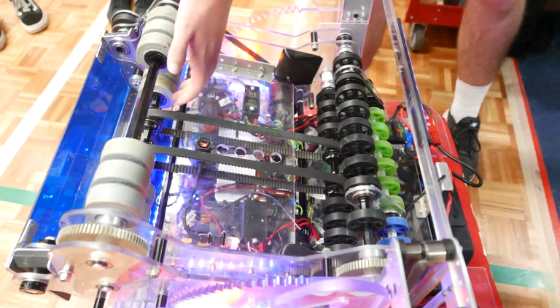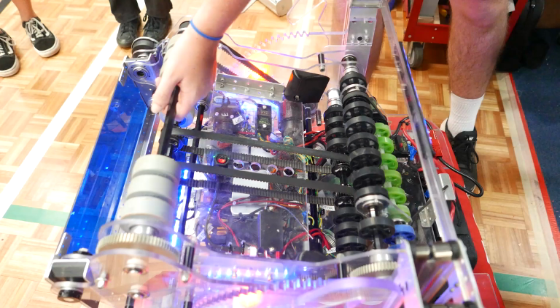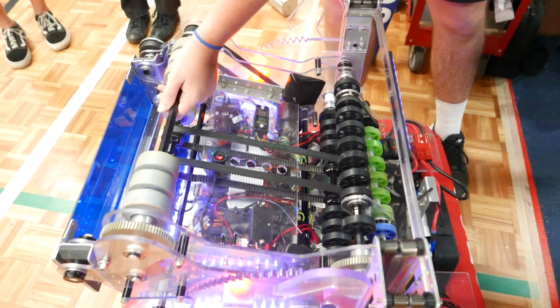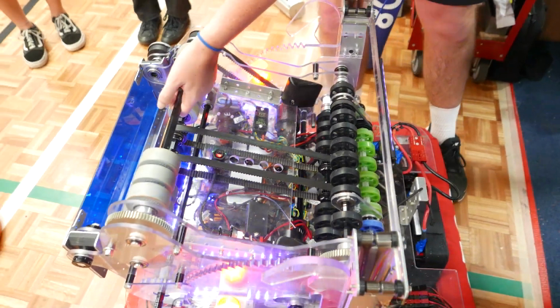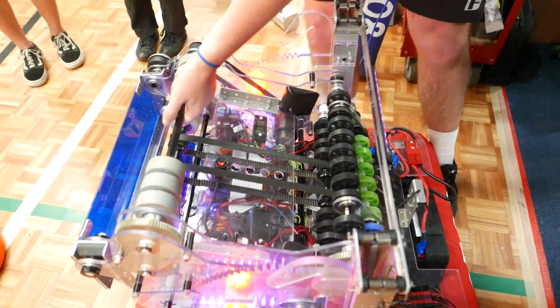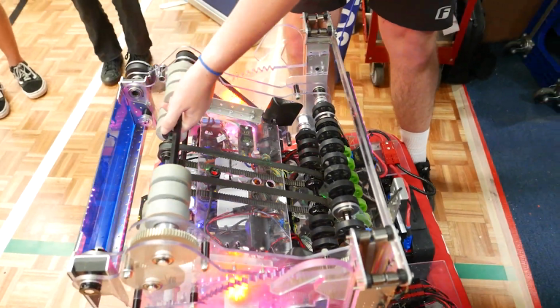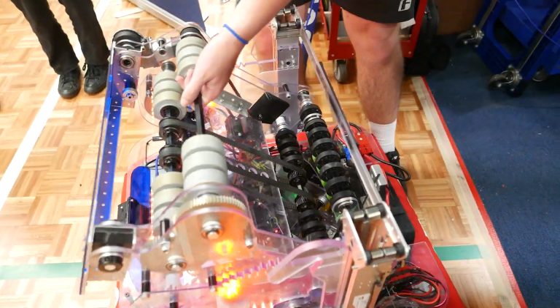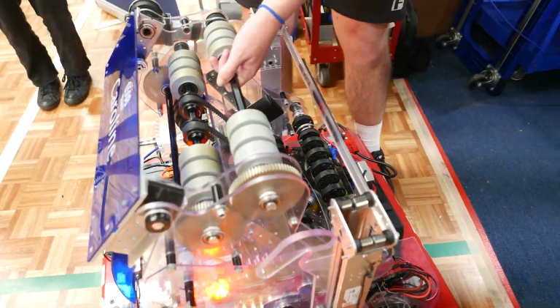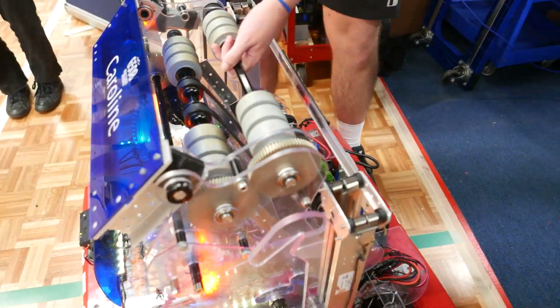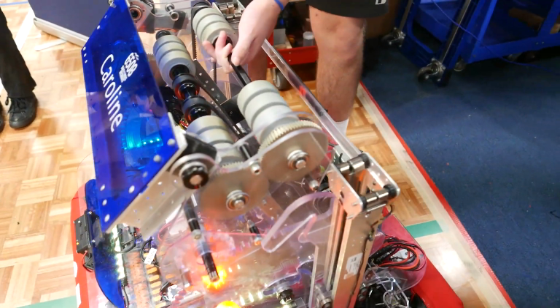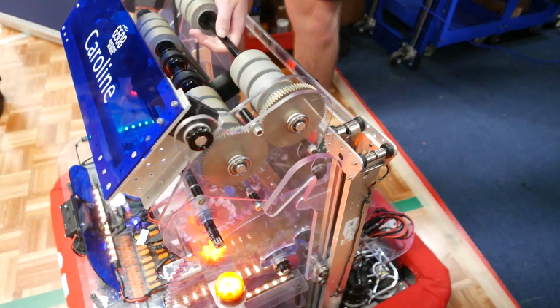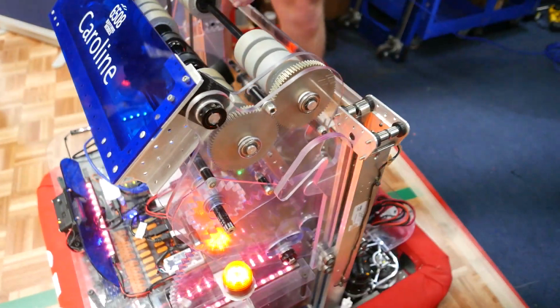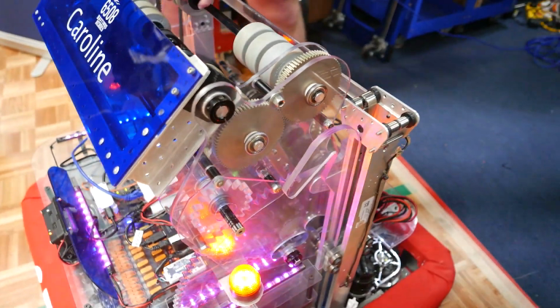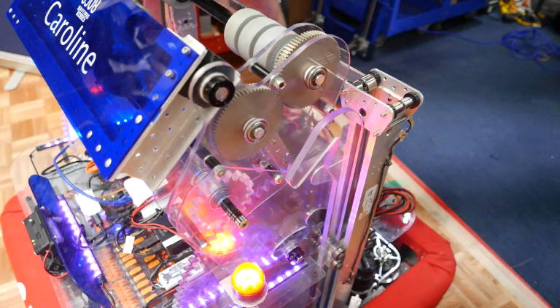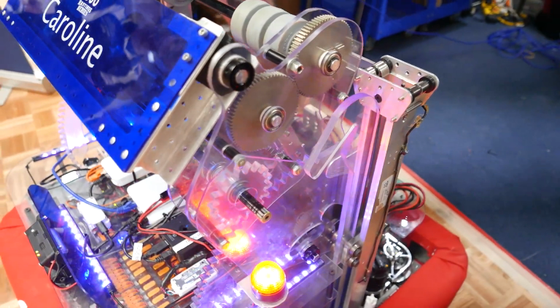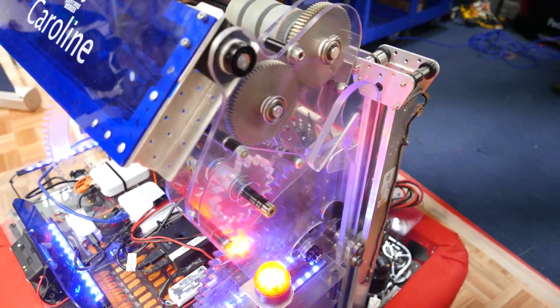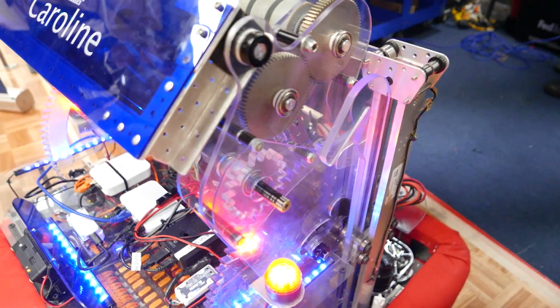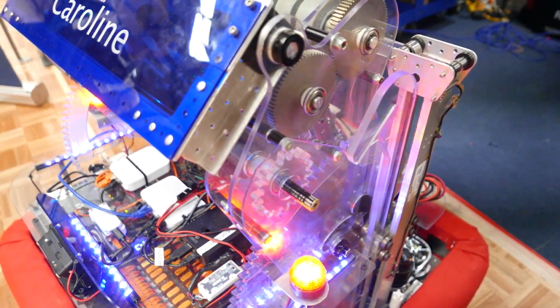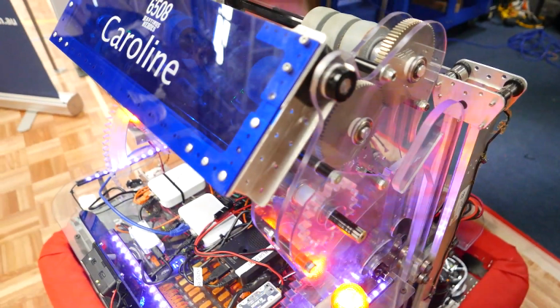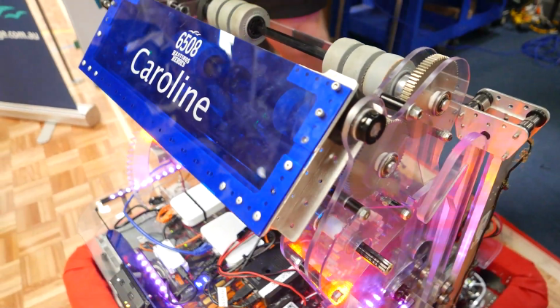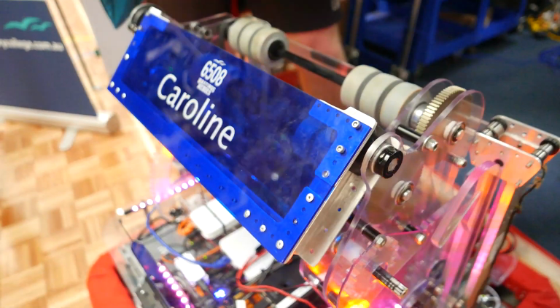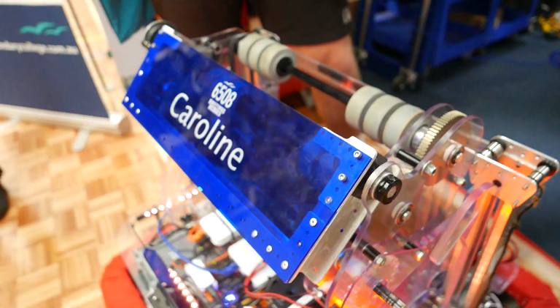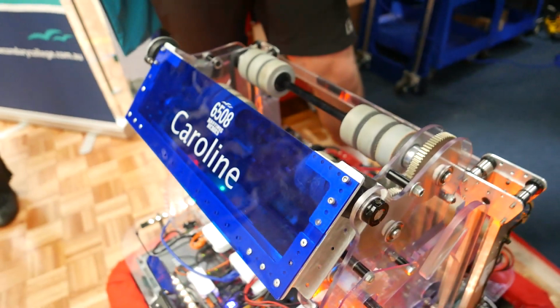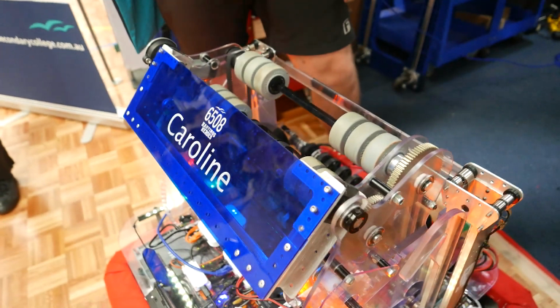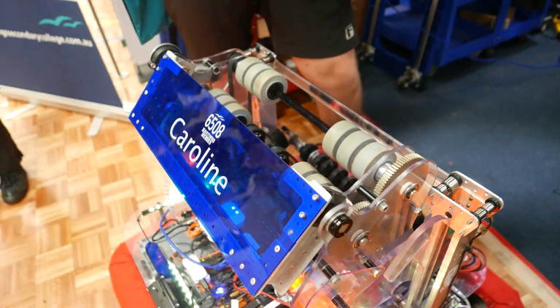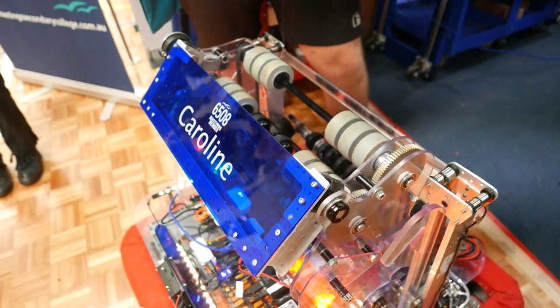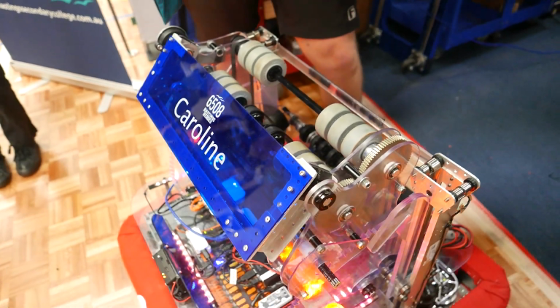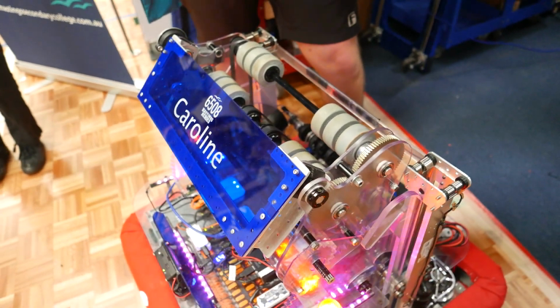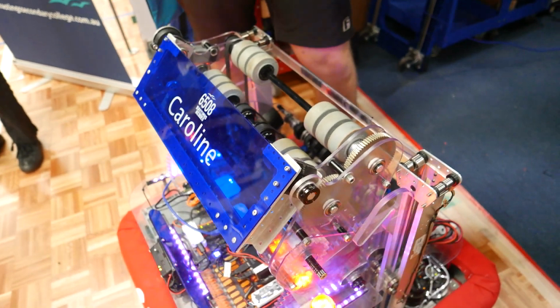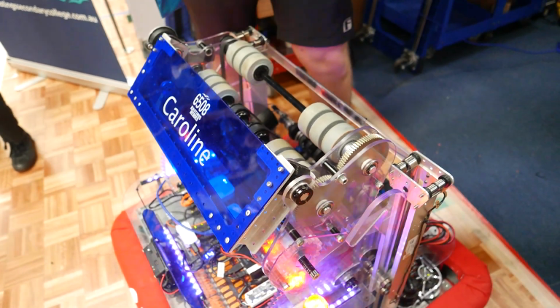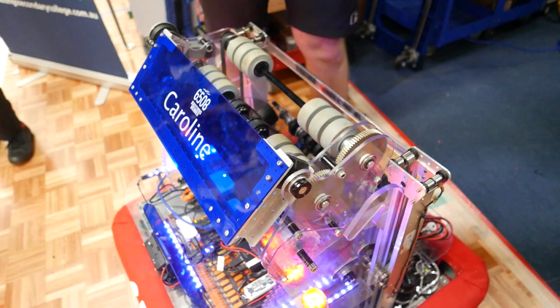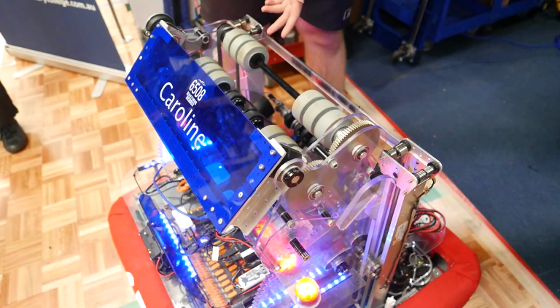We have a curved rack mechanism which helps elevate the shooter. We have a flap on the front which helps with scoring in the amp, because we found that having a flap on there was easier than just trying to have a bit of a frame.